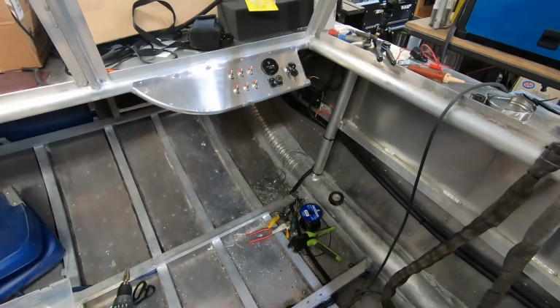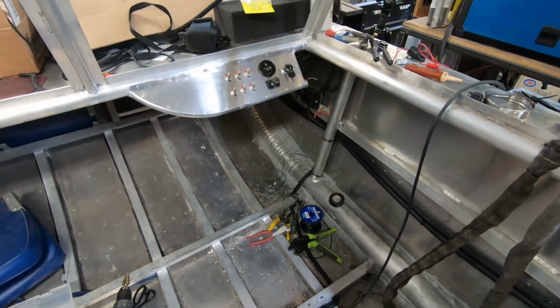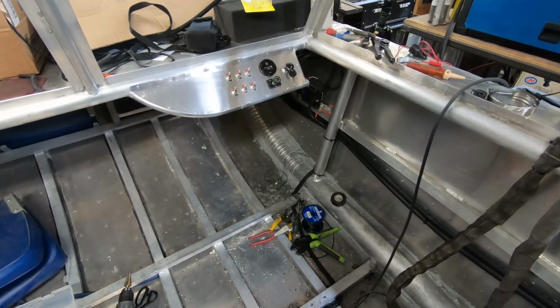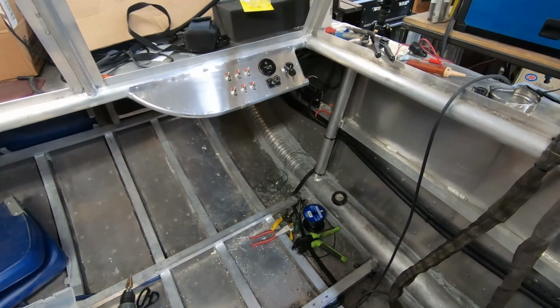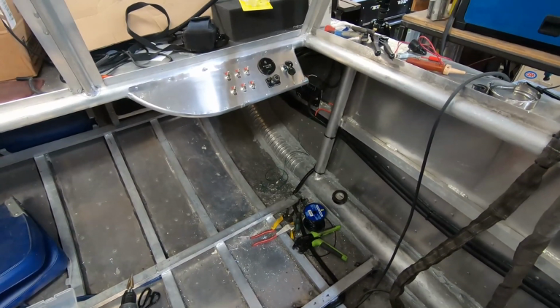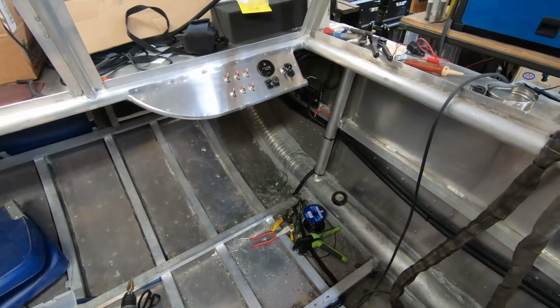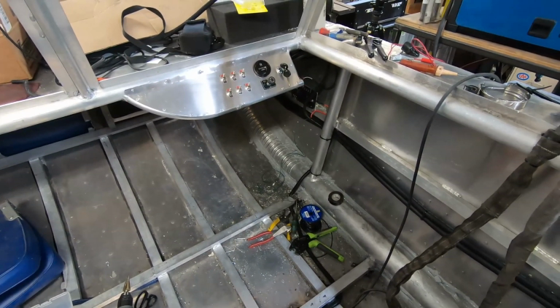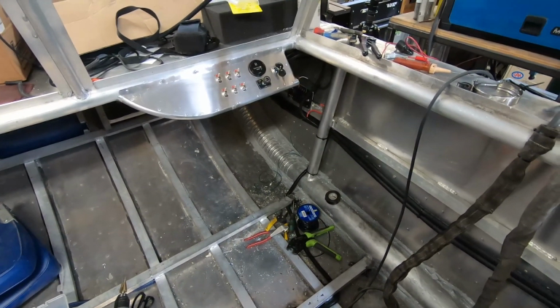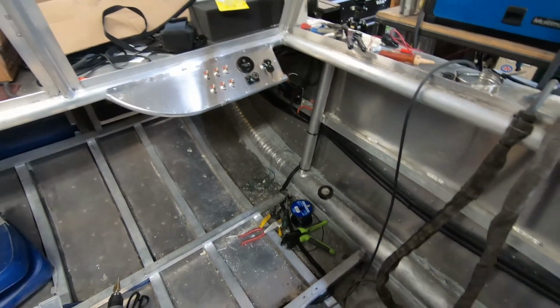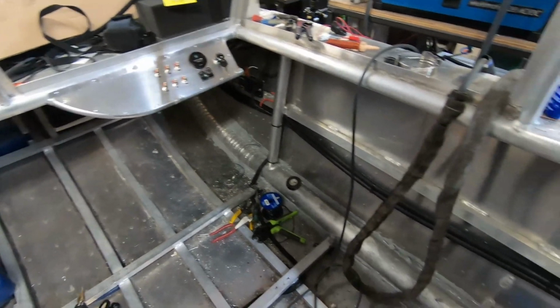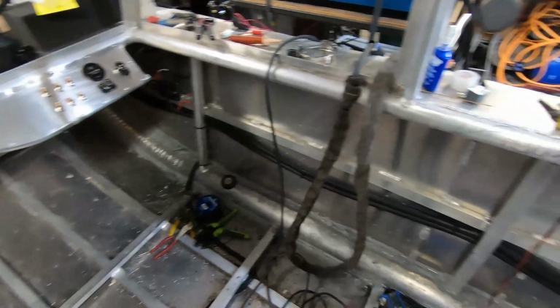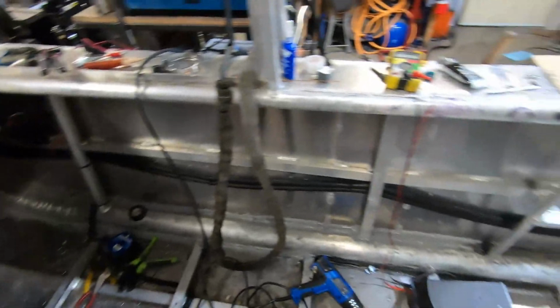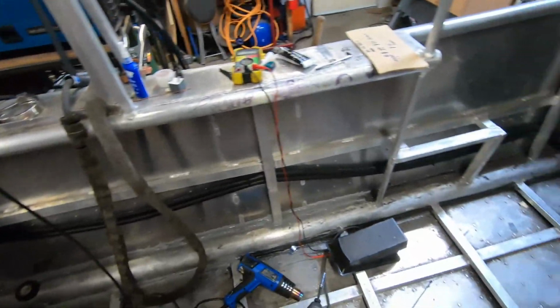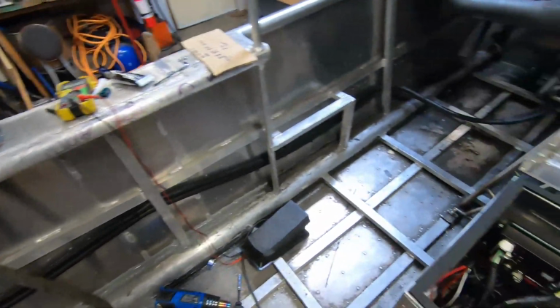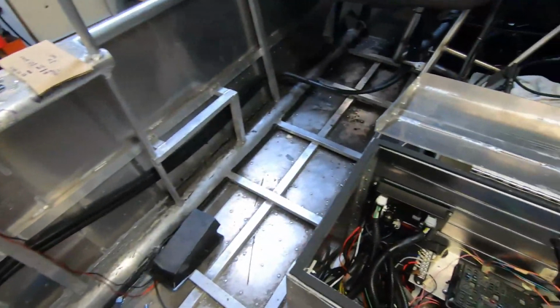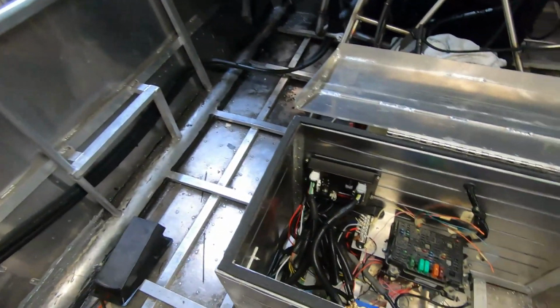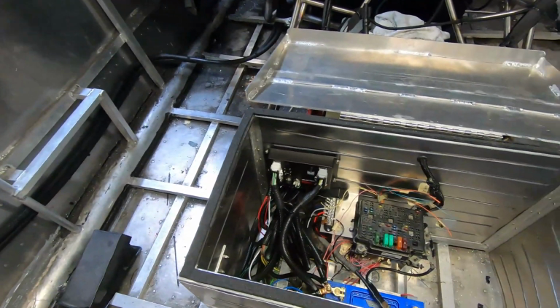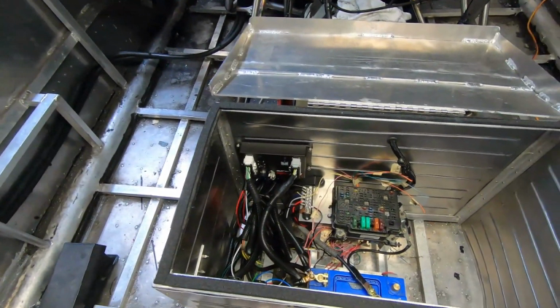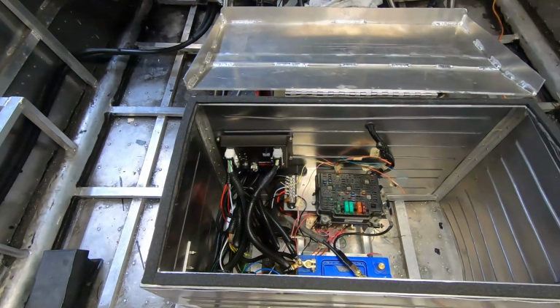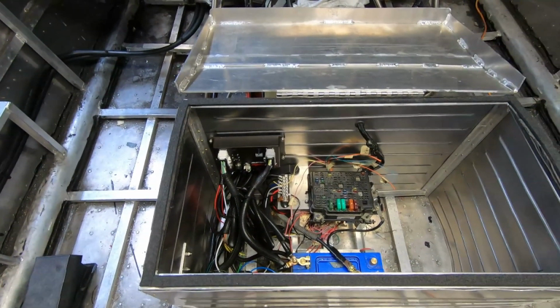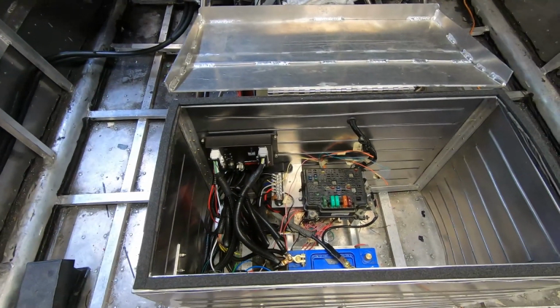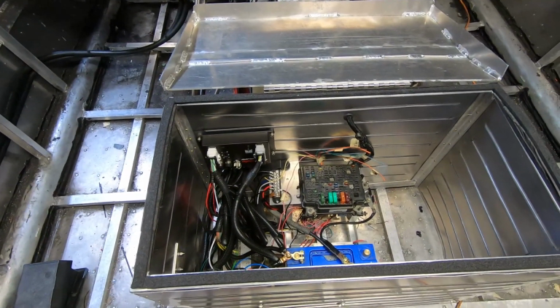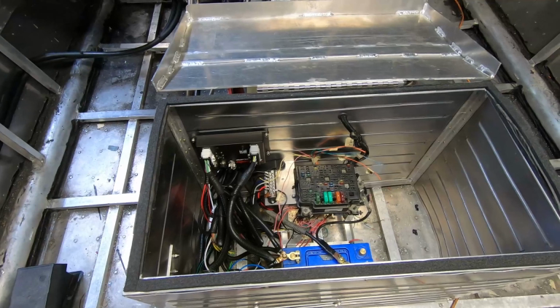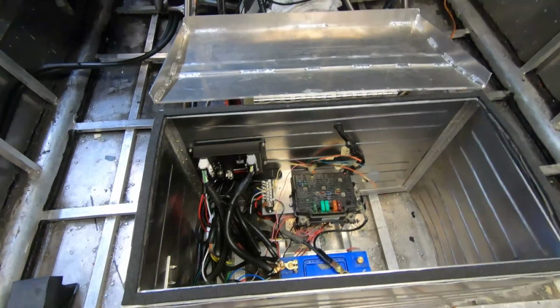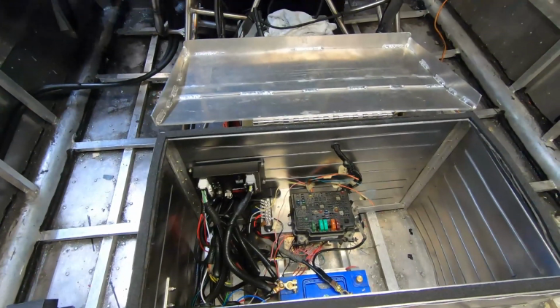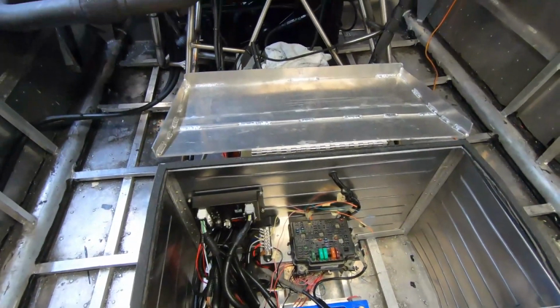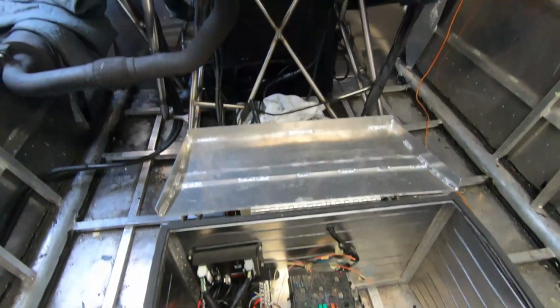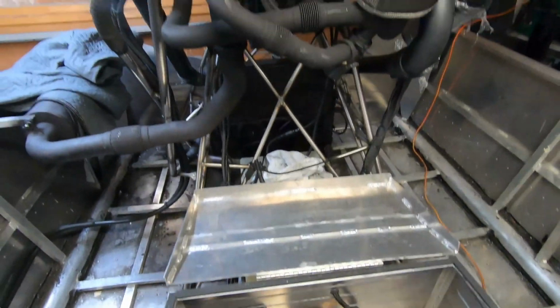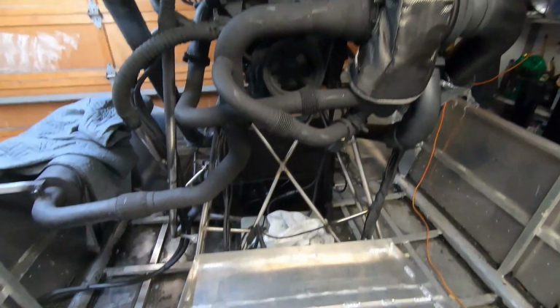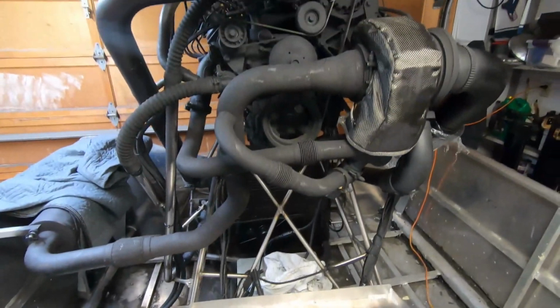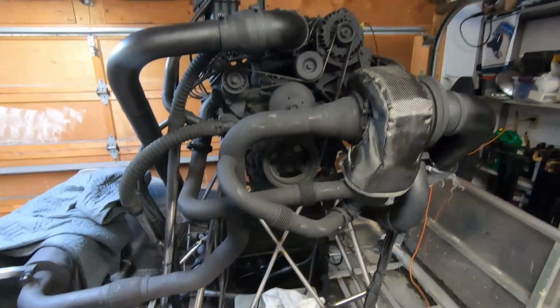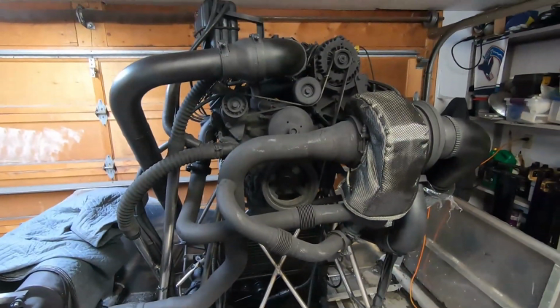There's a bit more to do to finish it up. I'll basically just finish up the rest of the wiring, and then pretty soon it's time to move on to the next step. Thanks for watching.